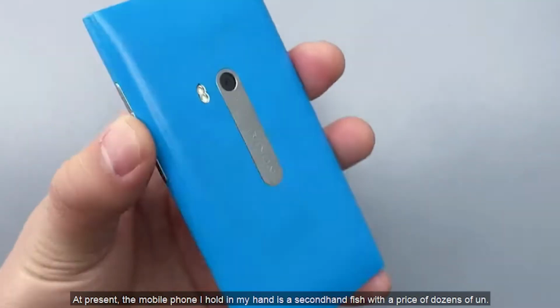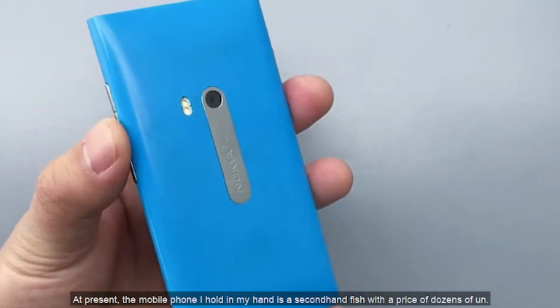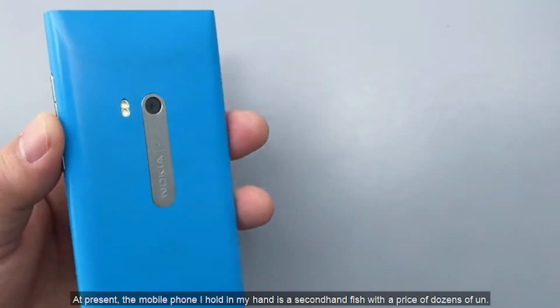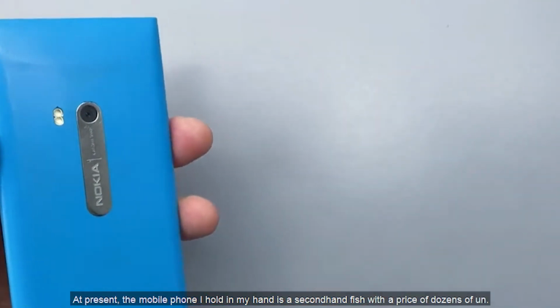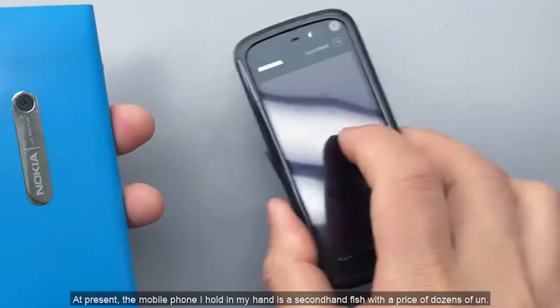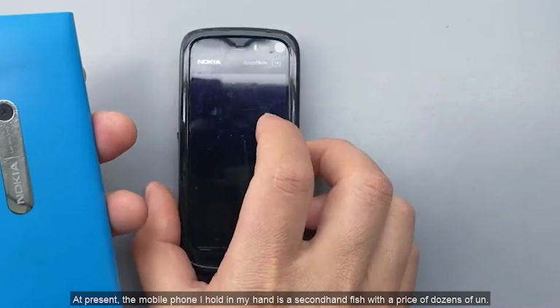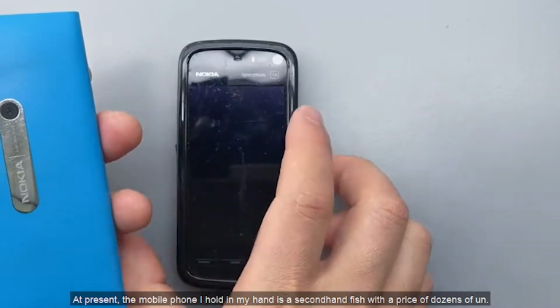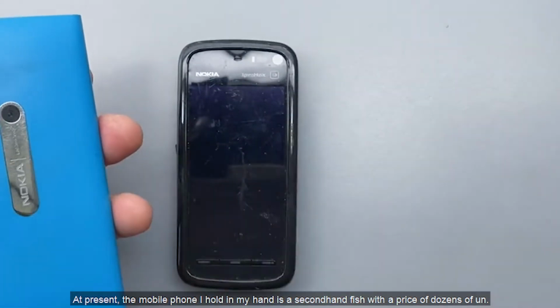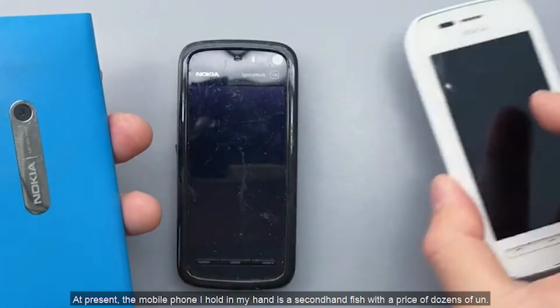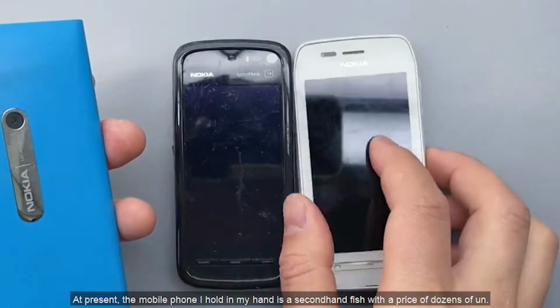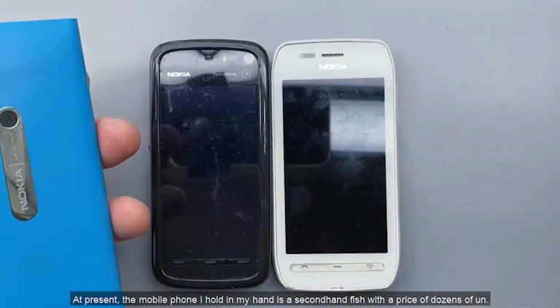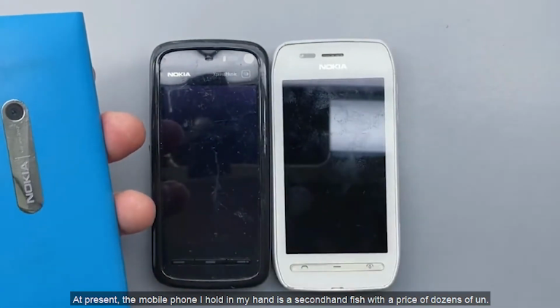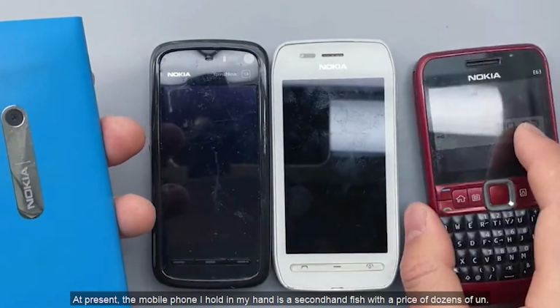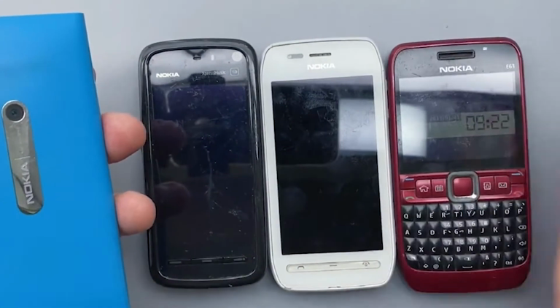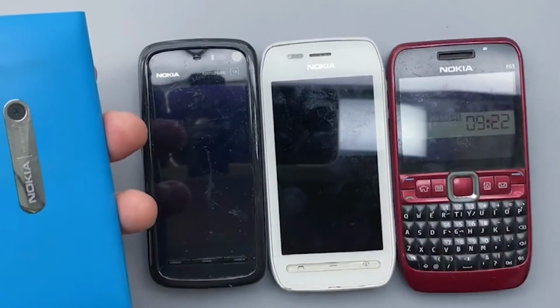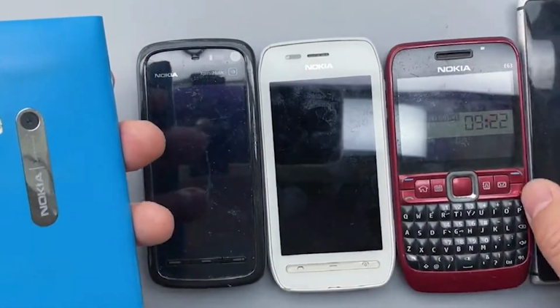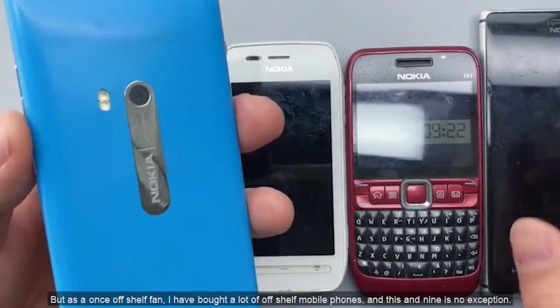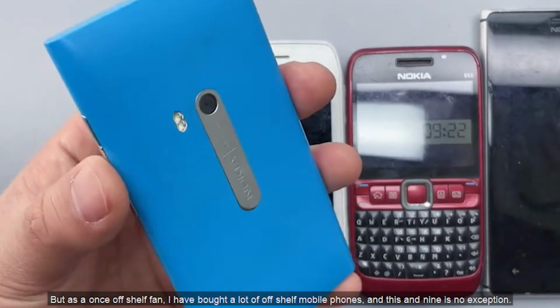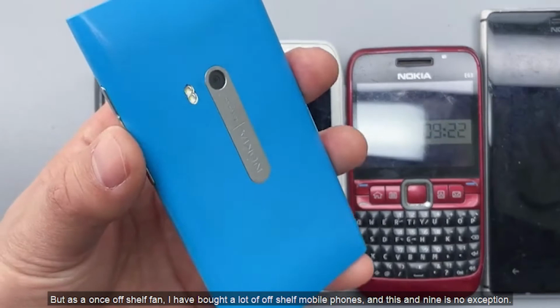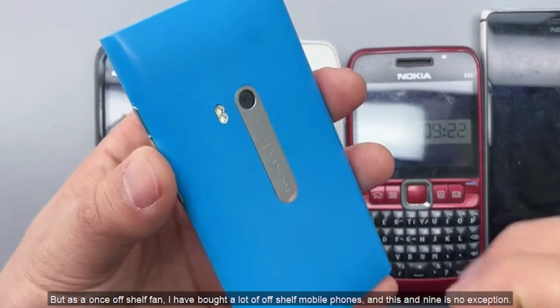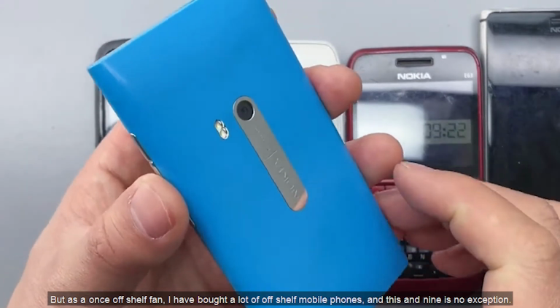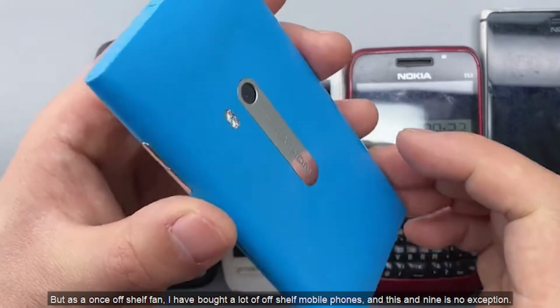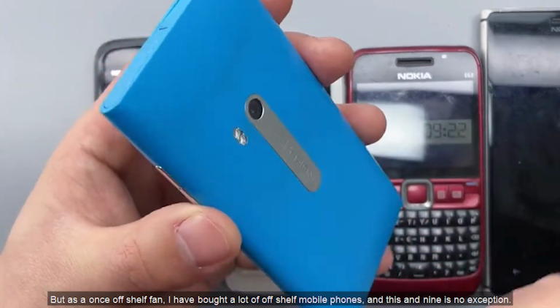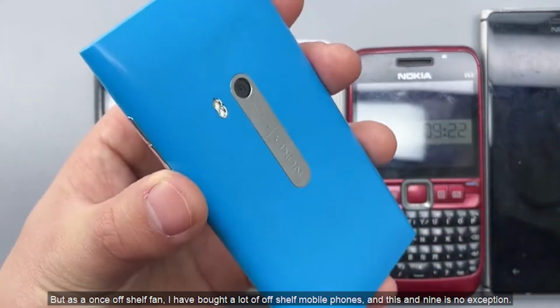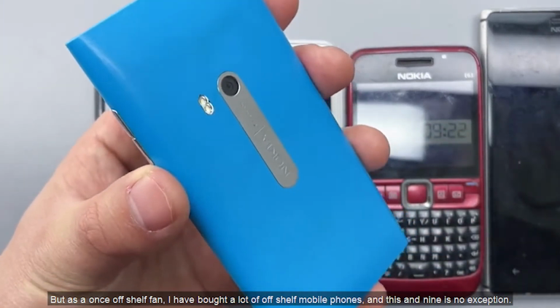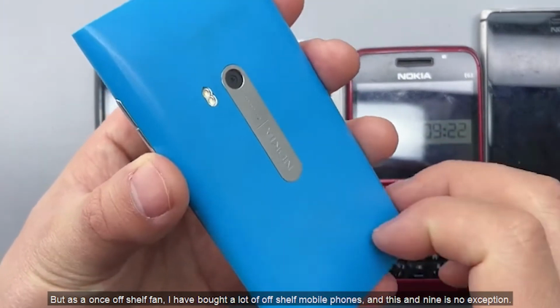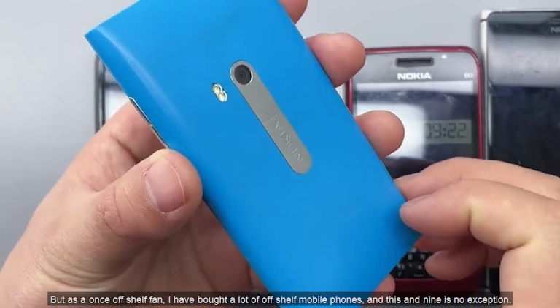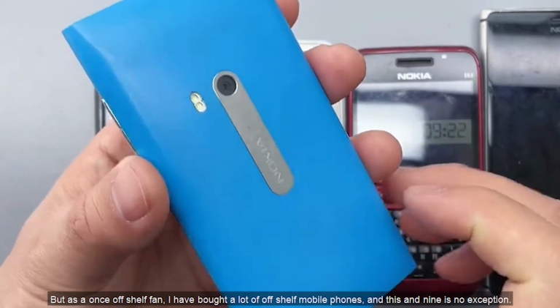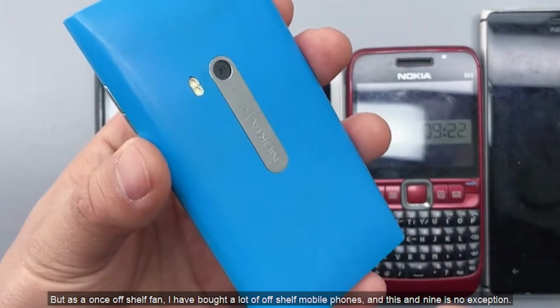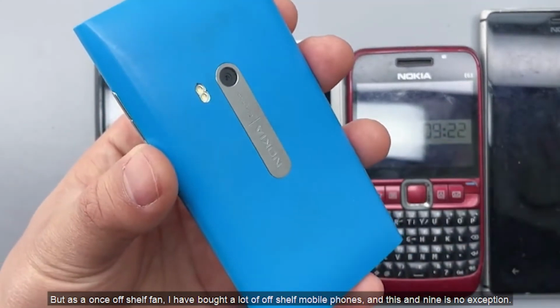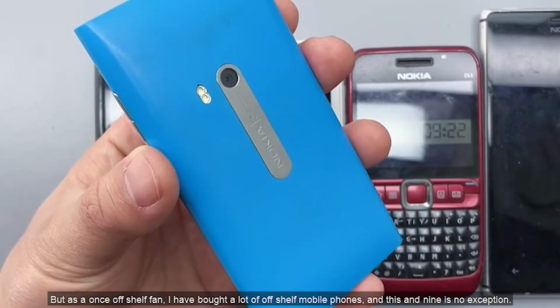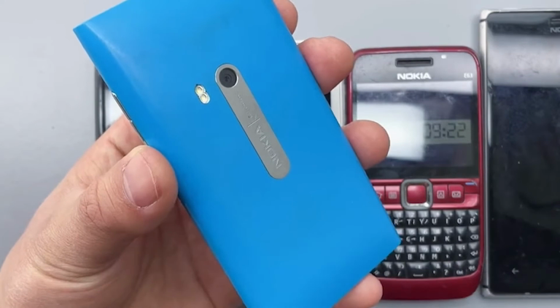The mobile phone I hold in my hand is a second-hand purchase, with a price of just a few dozen yuan. But as a once-discontinued-phone fan, I have bought a lot of off-shelf mobile phones, and this N9 is no exception.